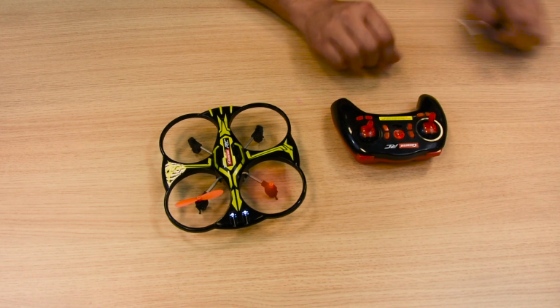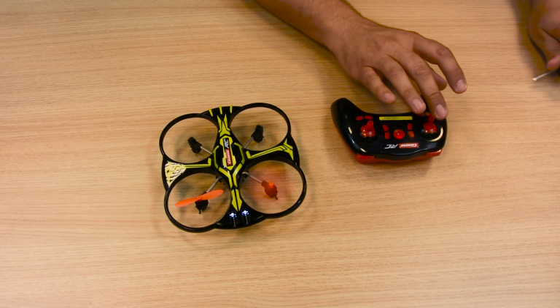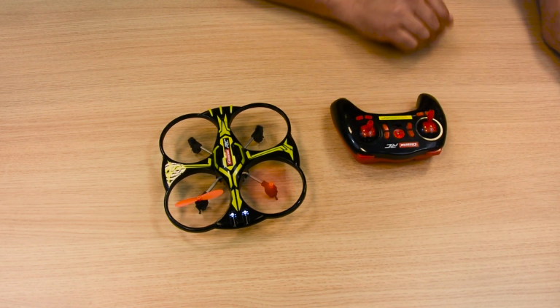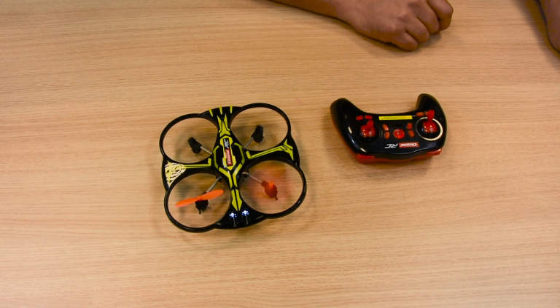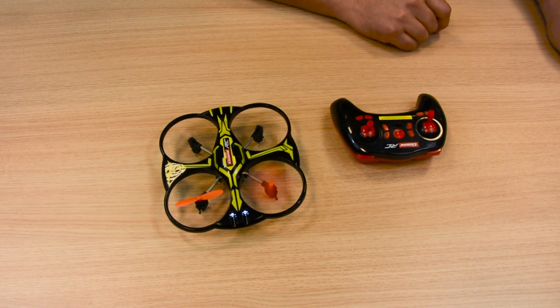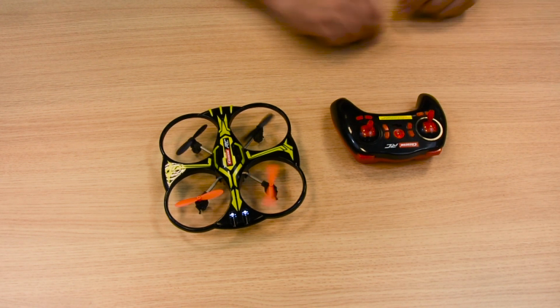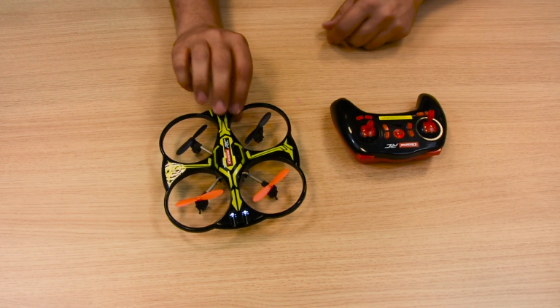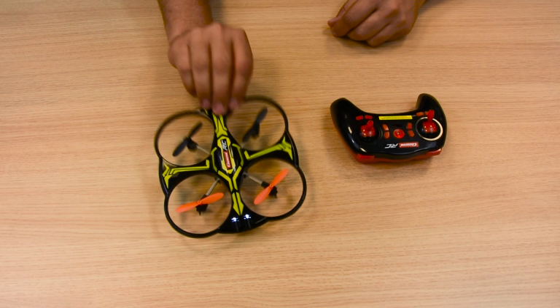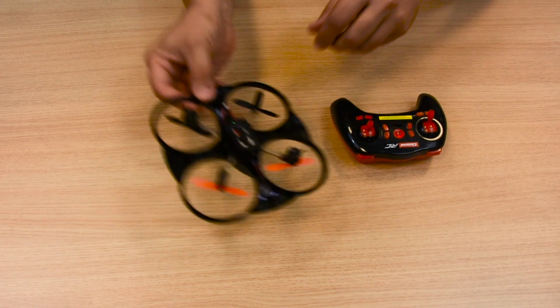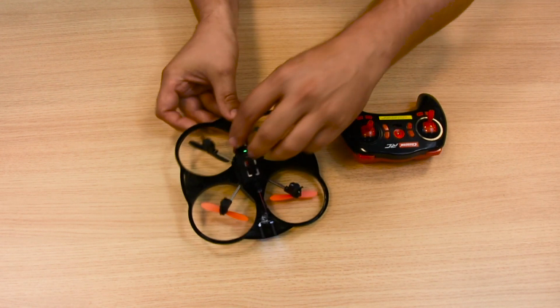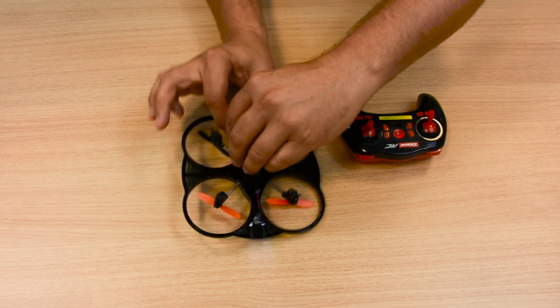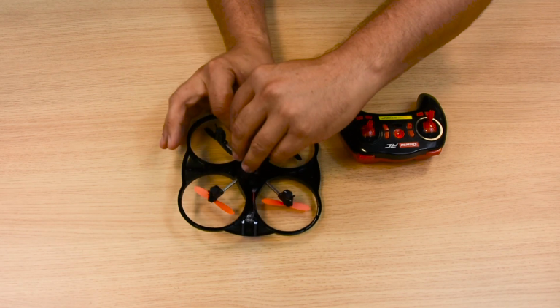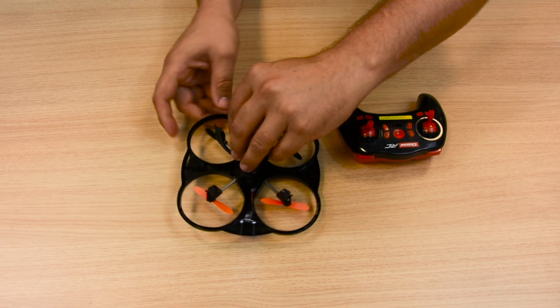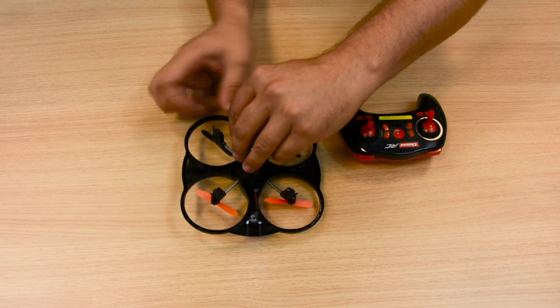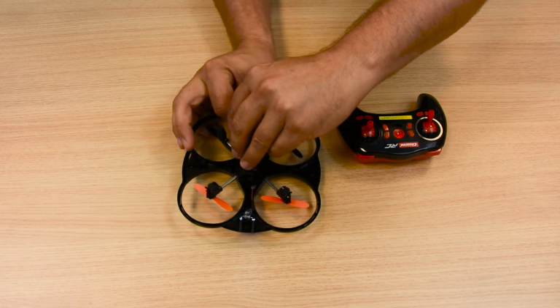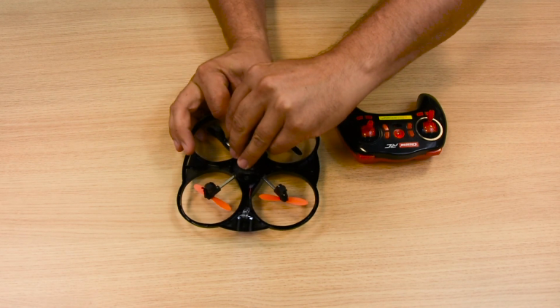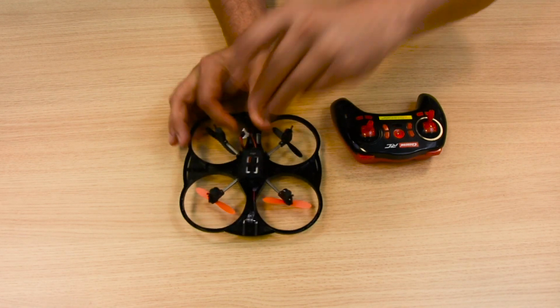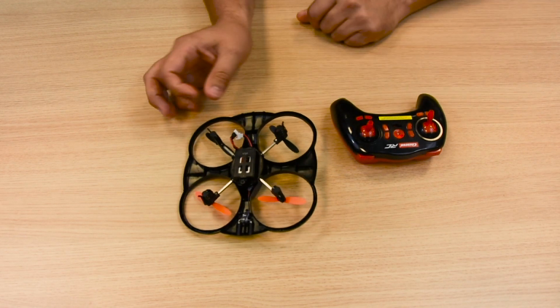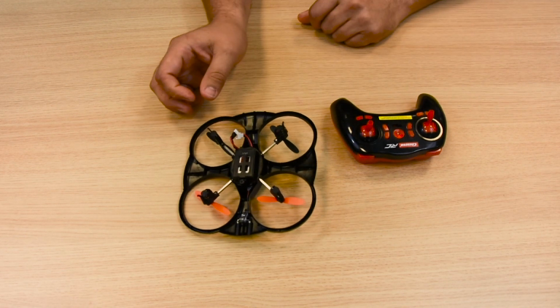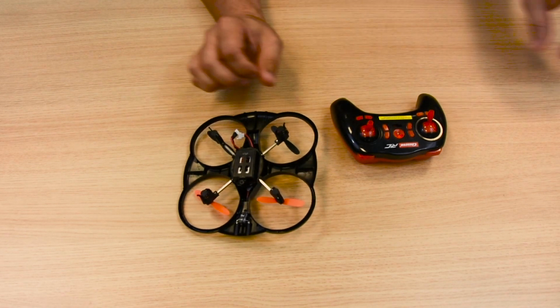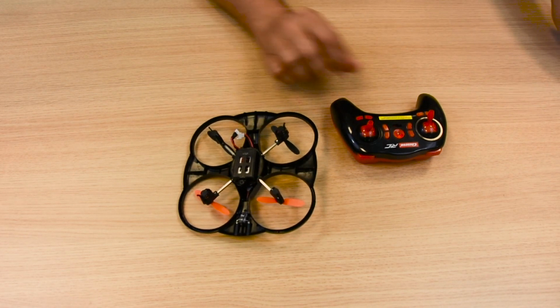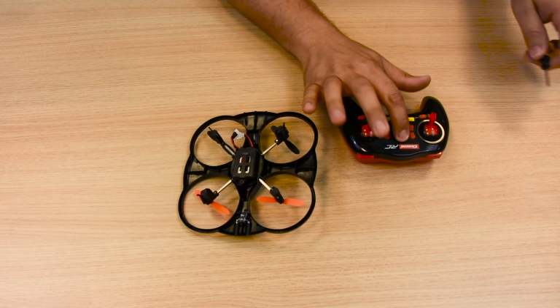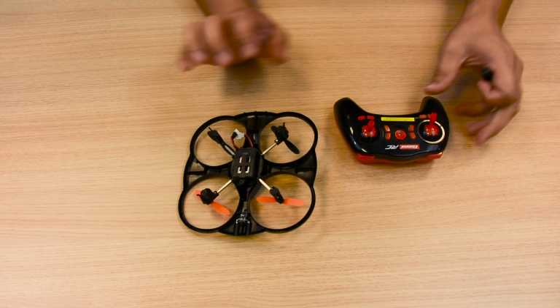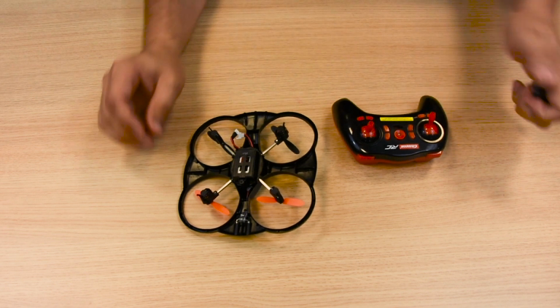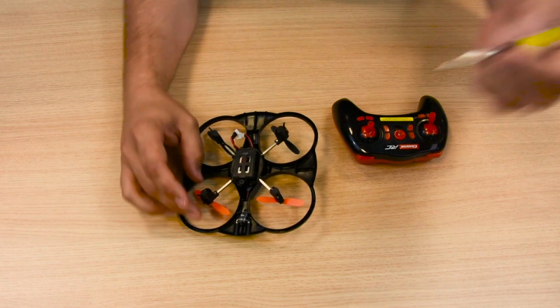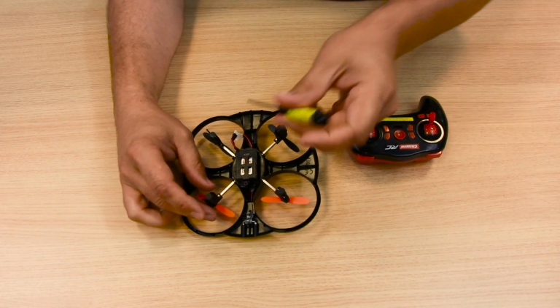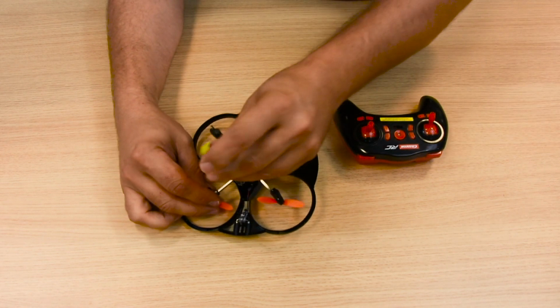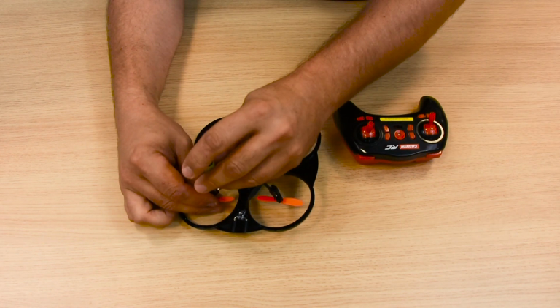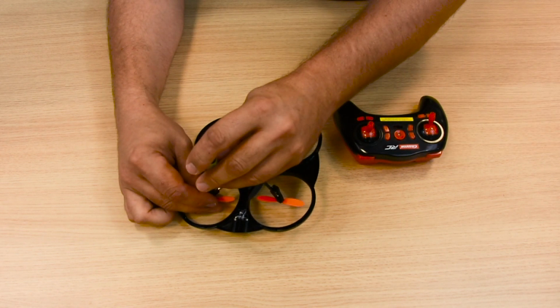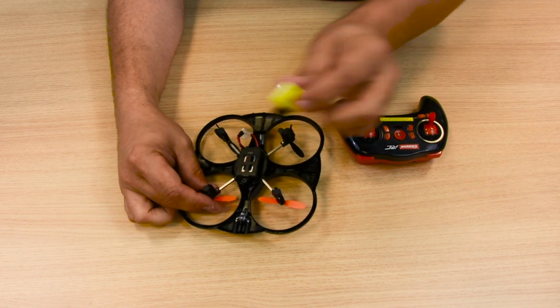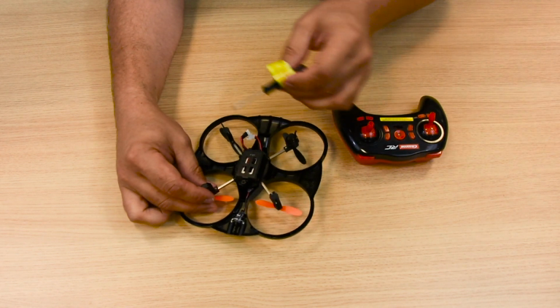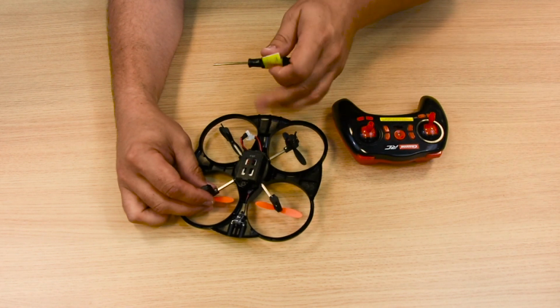To replace the engine, turn your quadrocopter around and, for safety reasons, disconnect the power pack. Switch off the remote control and use the screwdriver provided to remove the screw on the underside of the defective engine.